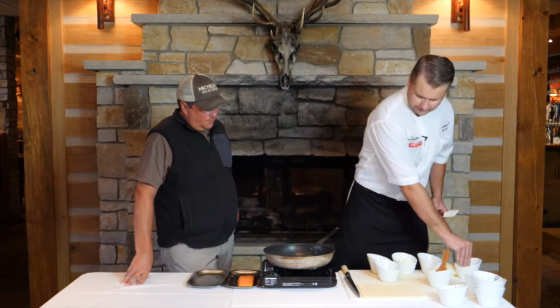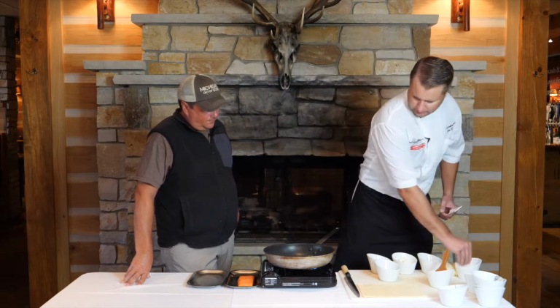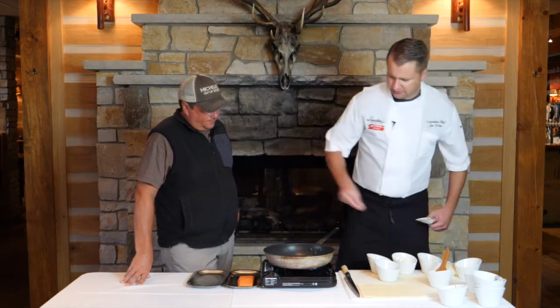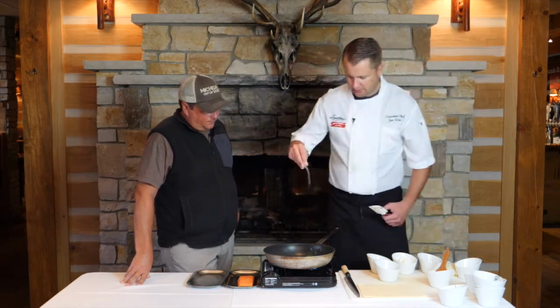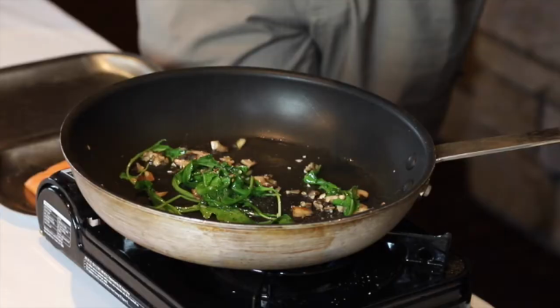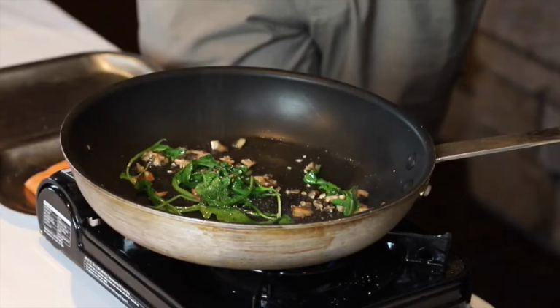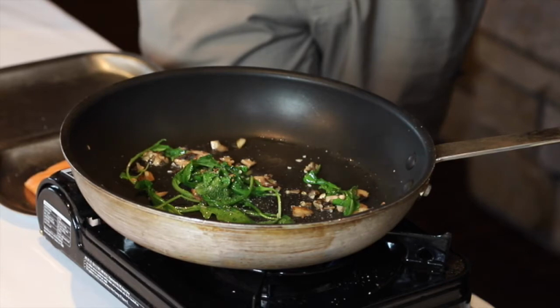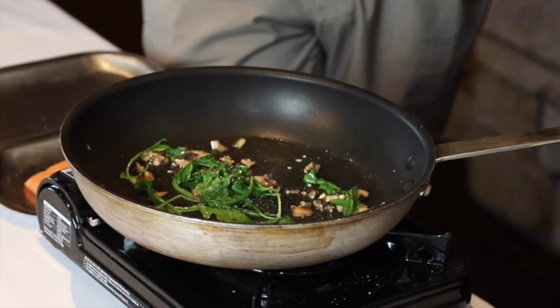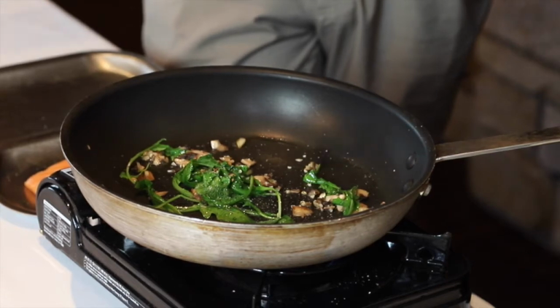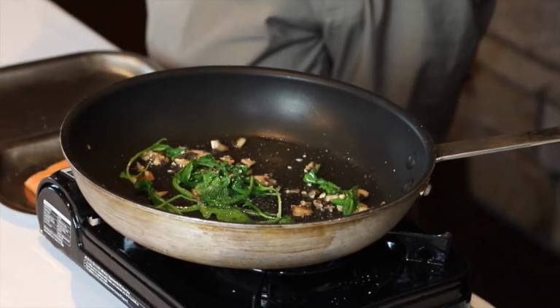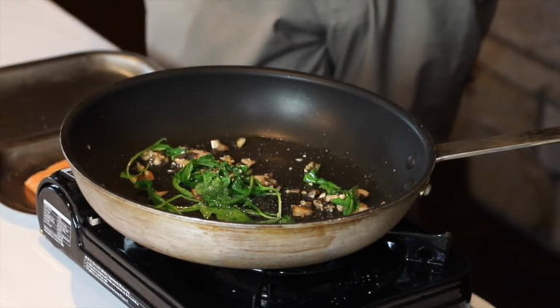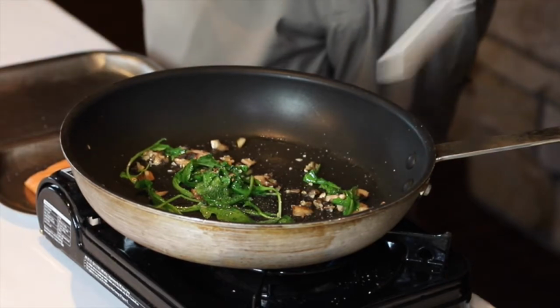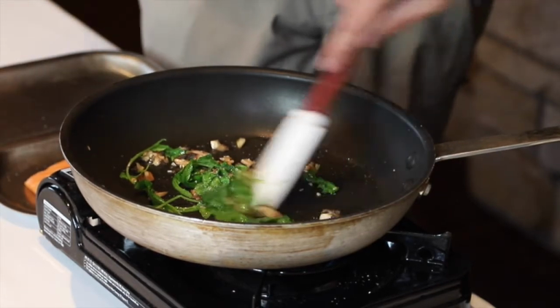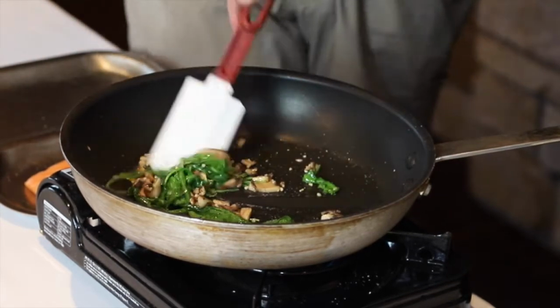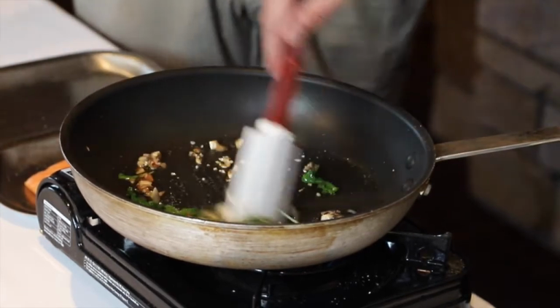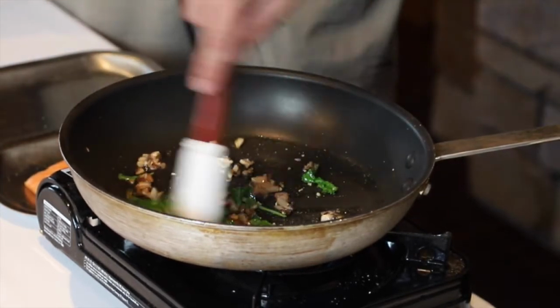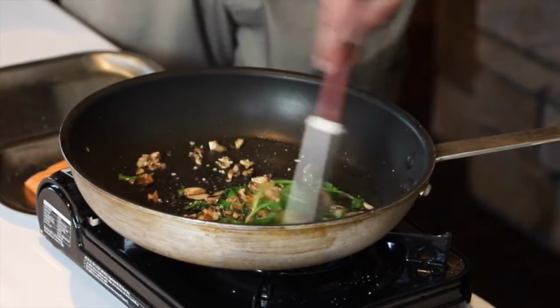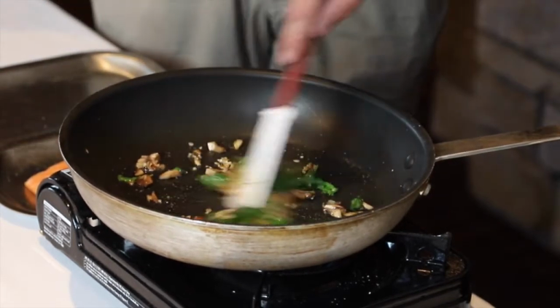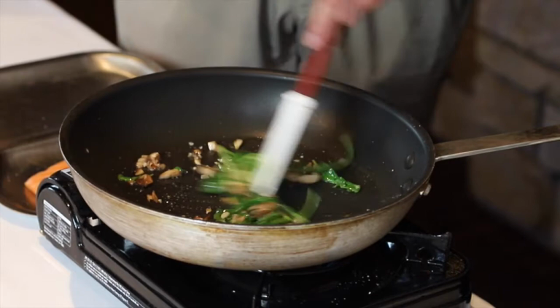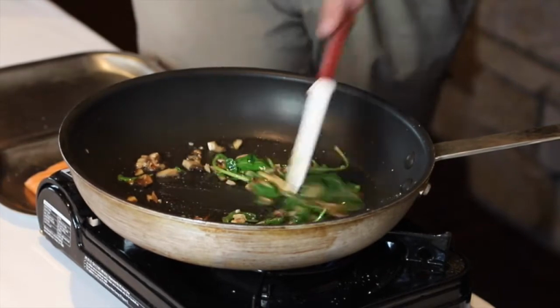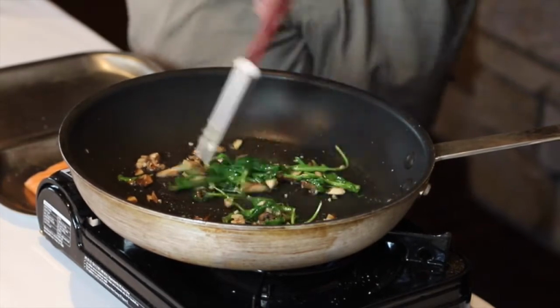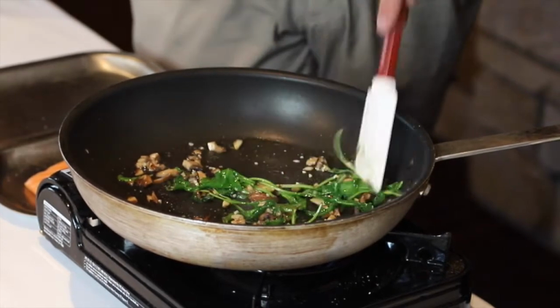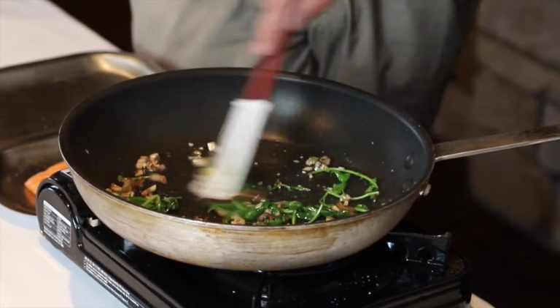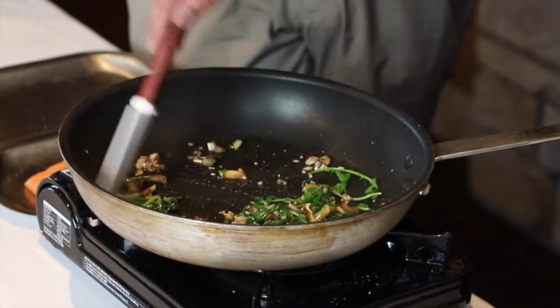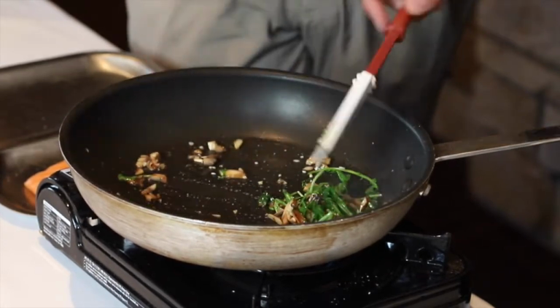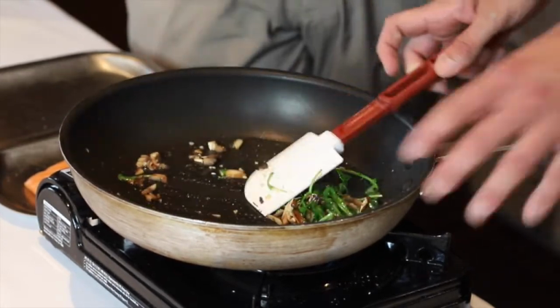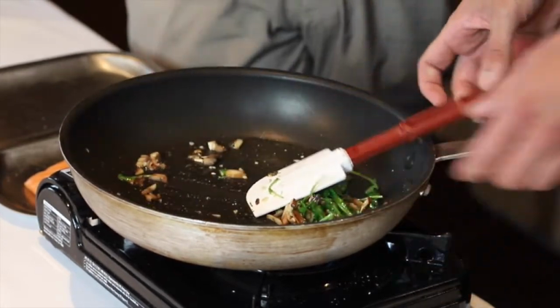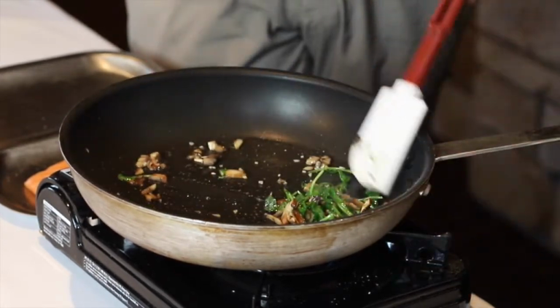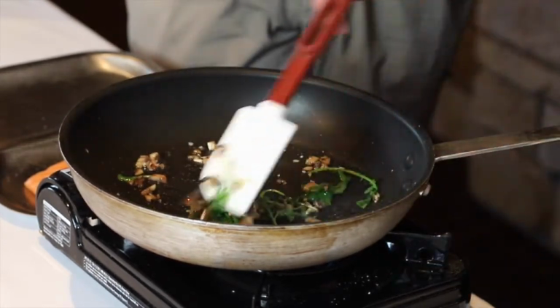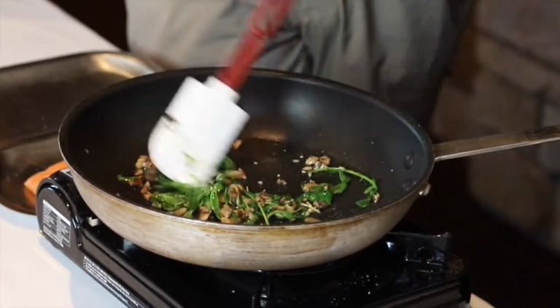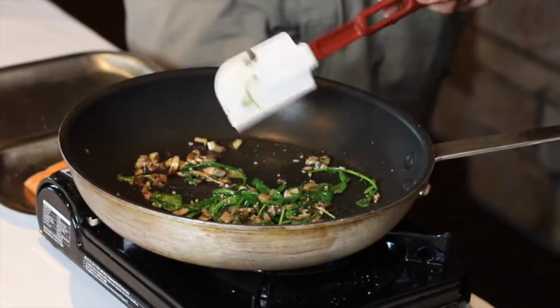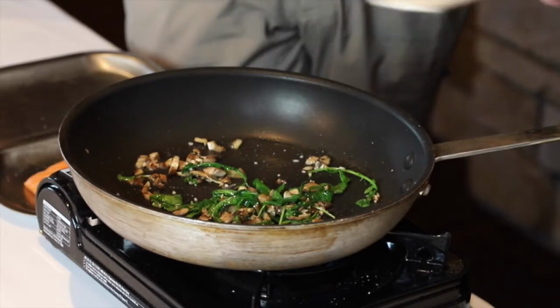Once the arugula is wilted down, we're gonna add a little salt. You're not strictly limited to salmon — lake trout would go great, really any of your thicker cuts. If you throw a thinner cut in puff pastry it's just gonna overcook in the oven and dry out.